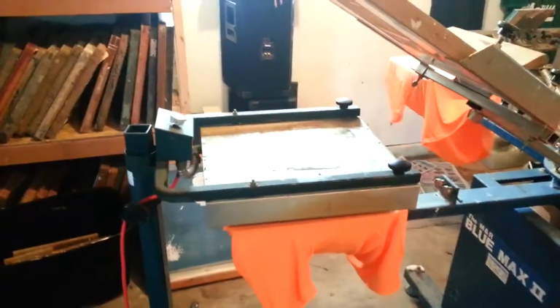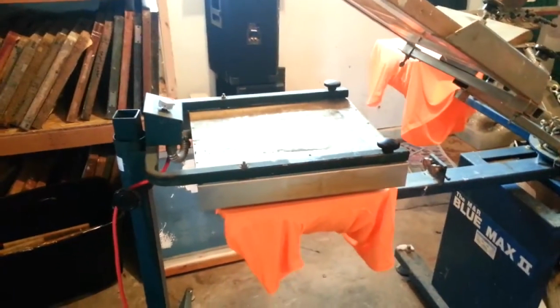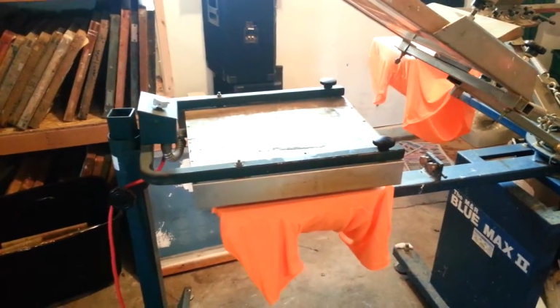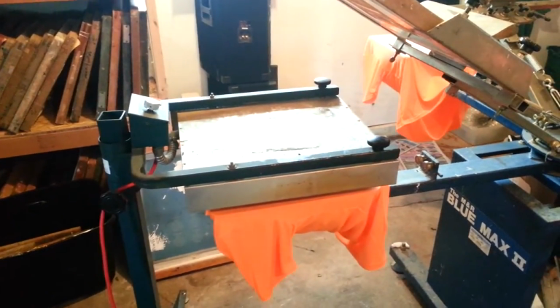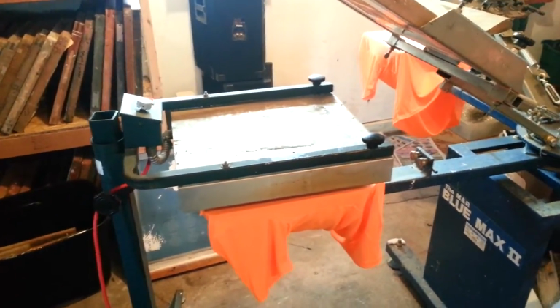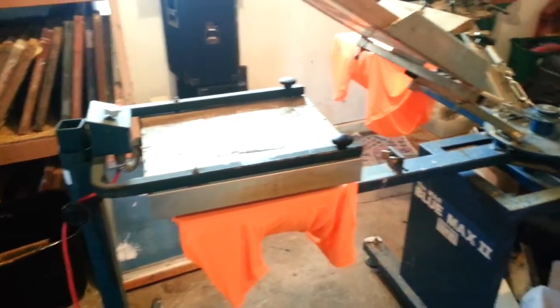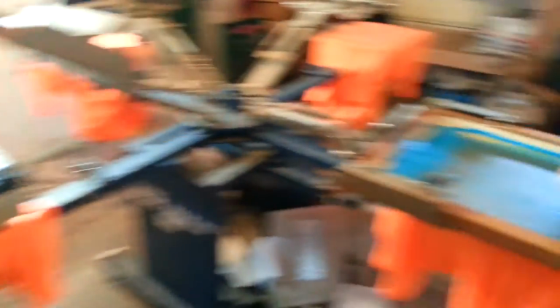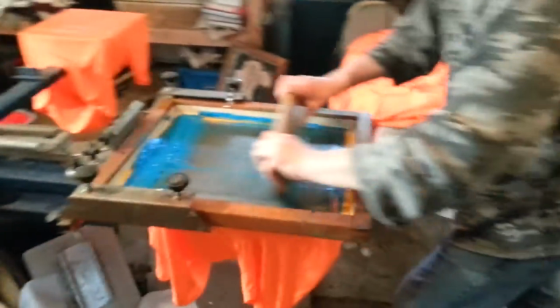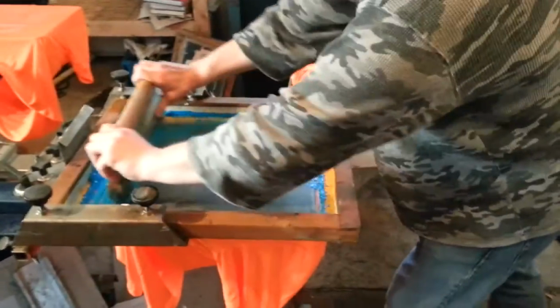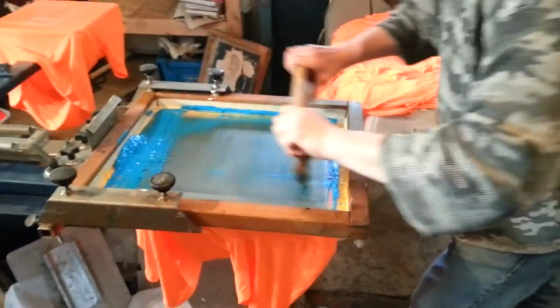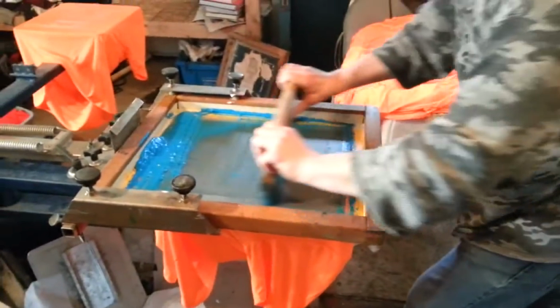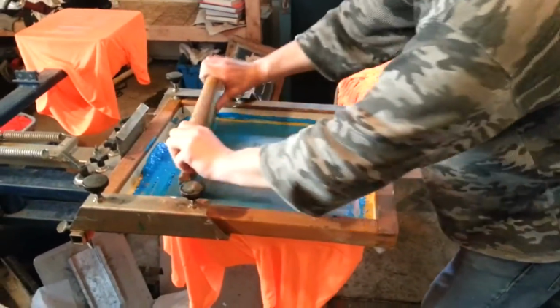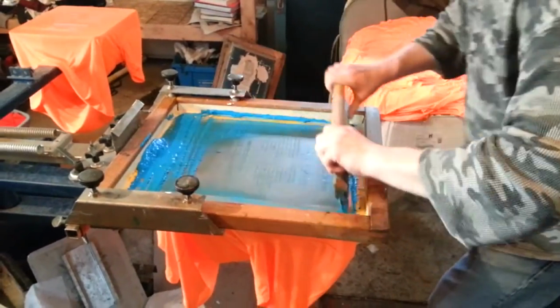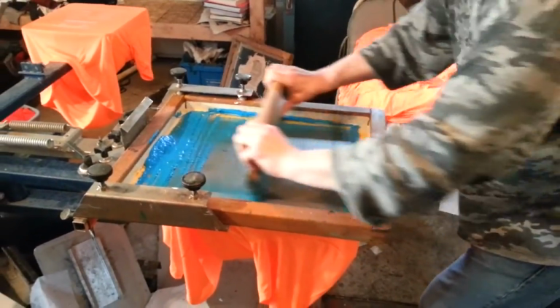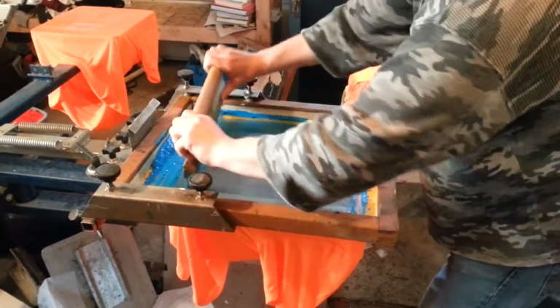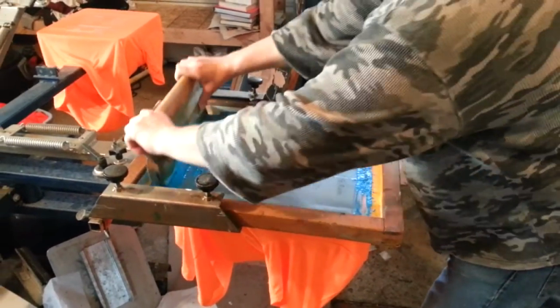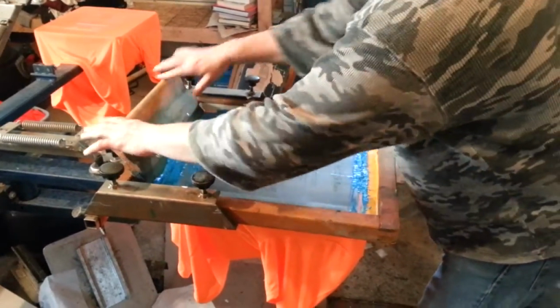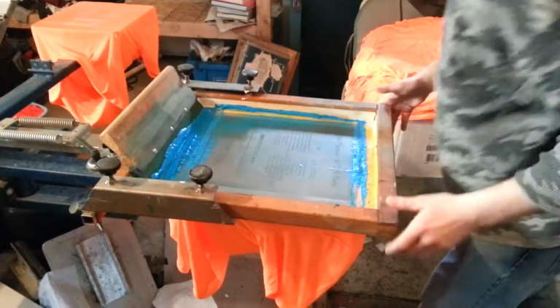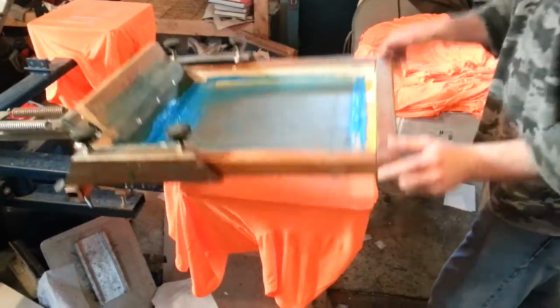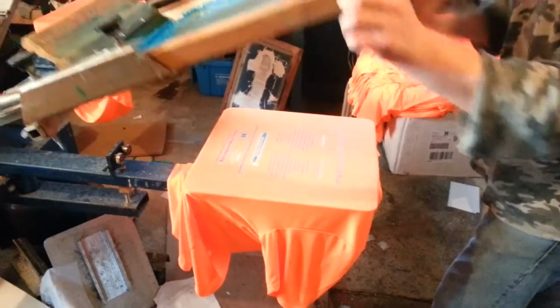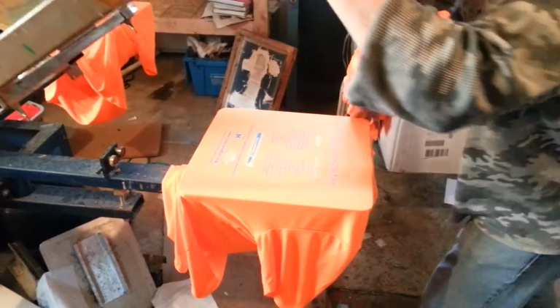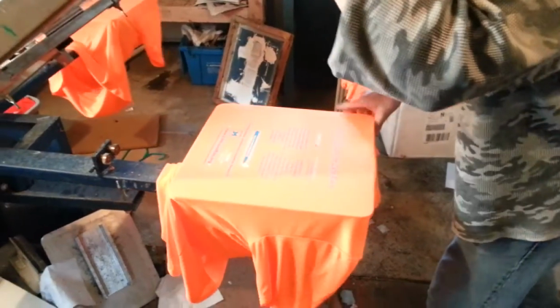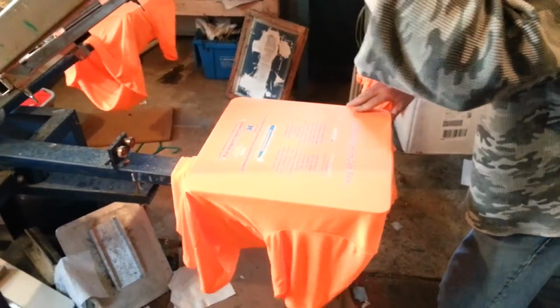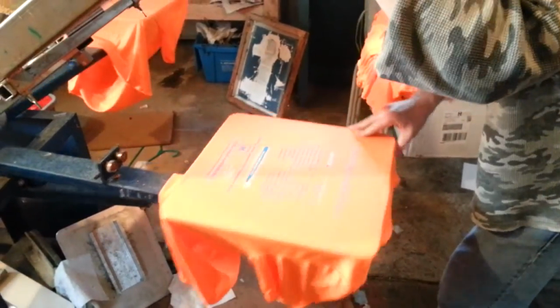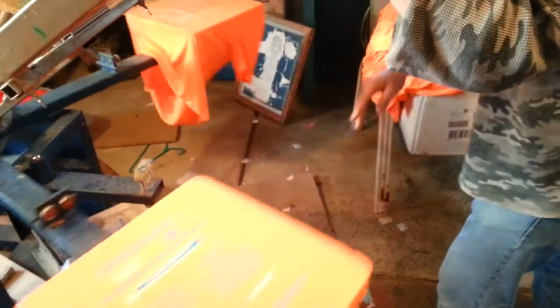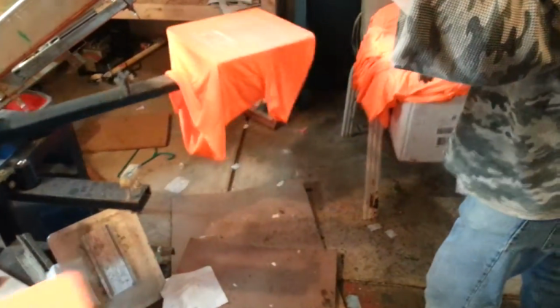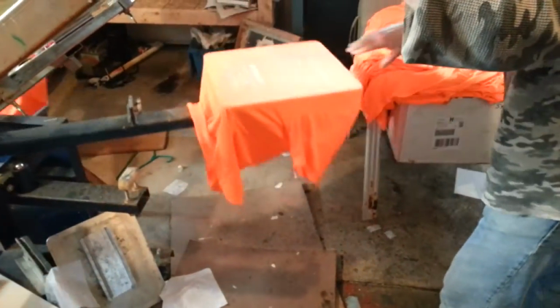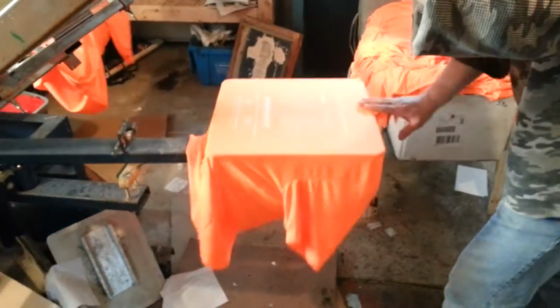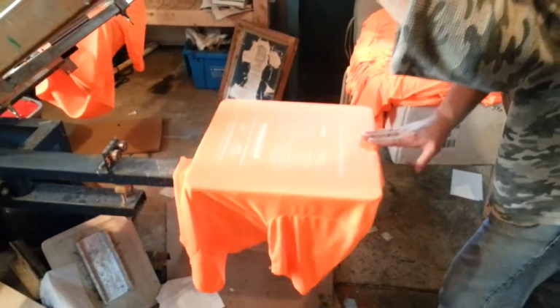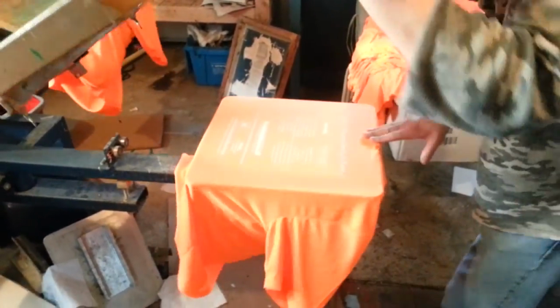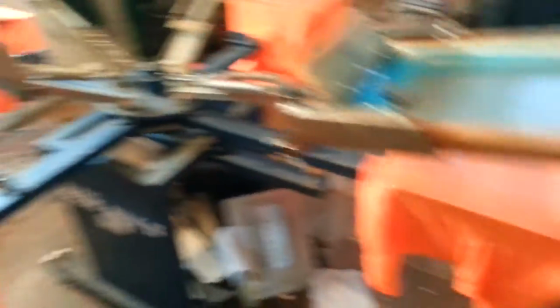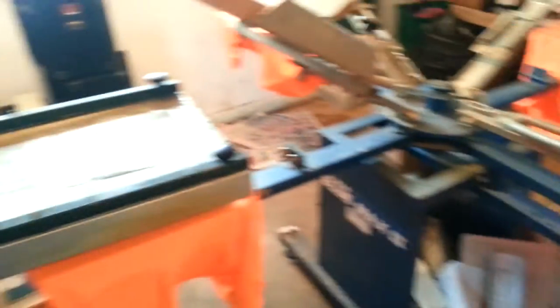A lot of shops are going to go ahead and lay down a wet-on-wet, but you end up getting some really weird color bleeds sometimes, so it's just safer to flash in between. It takes a little bit longer, but when it comes to quality, that's what we want. We're going to hit that one again because we missed some.